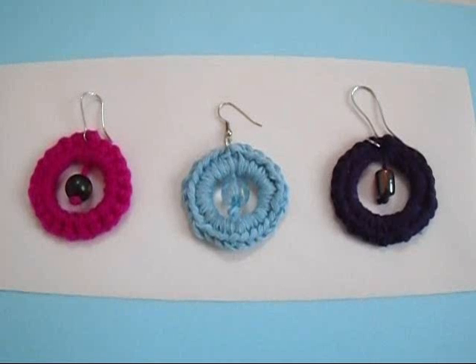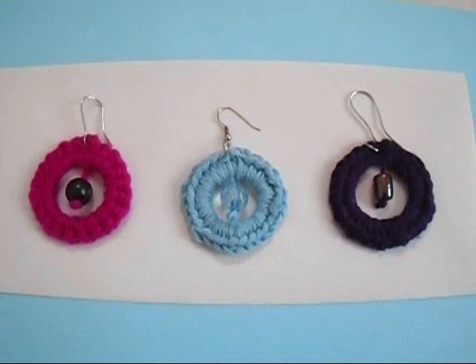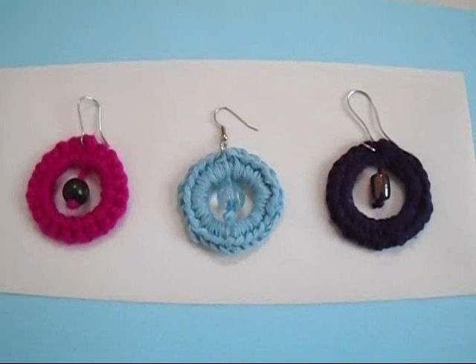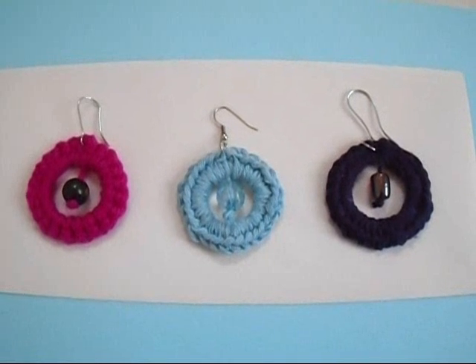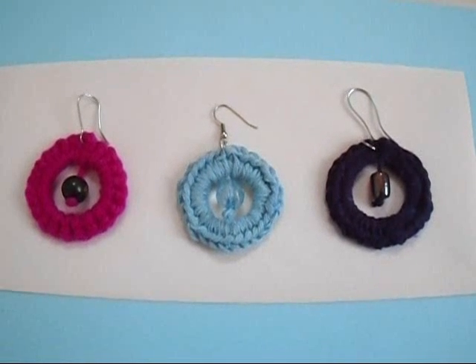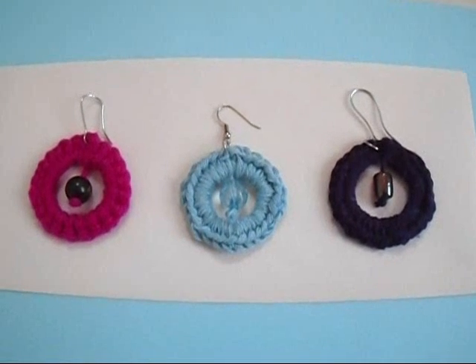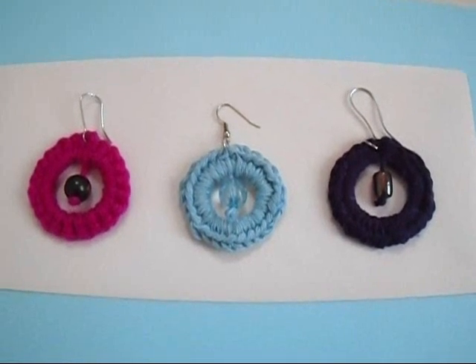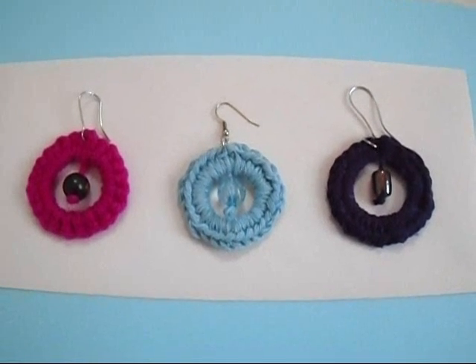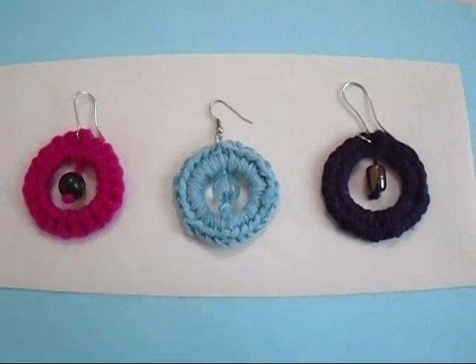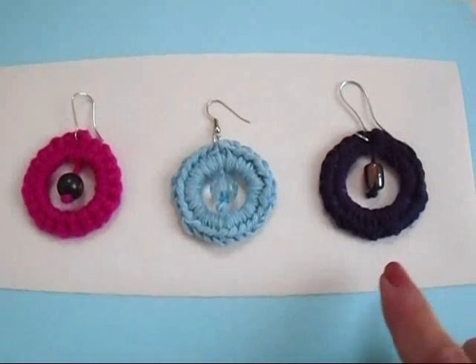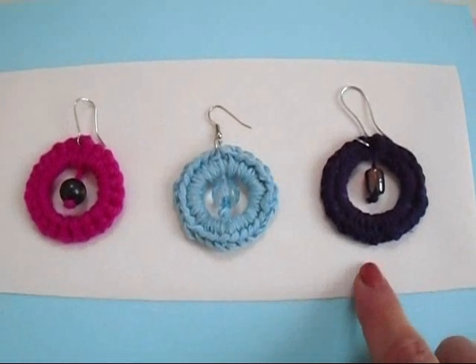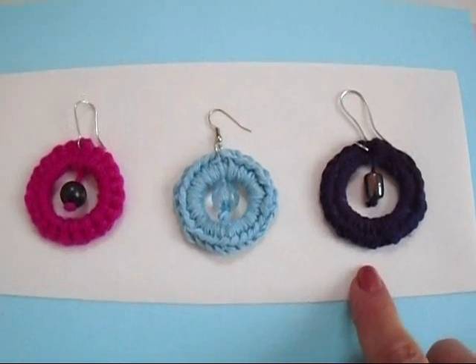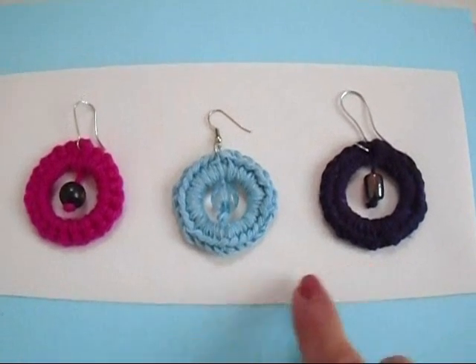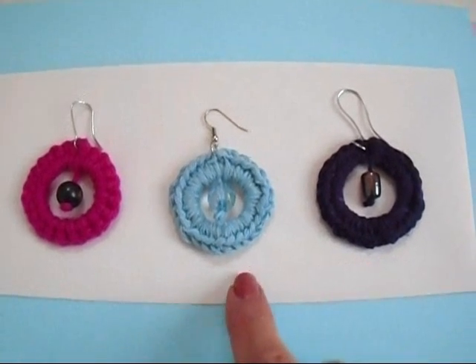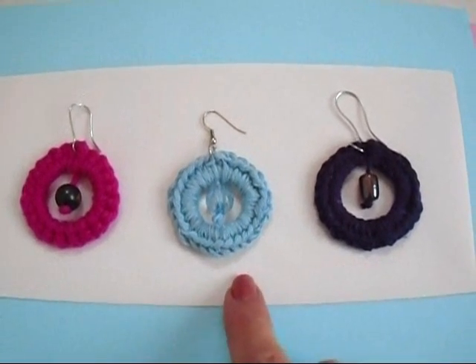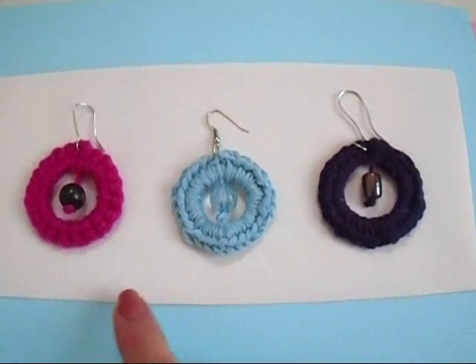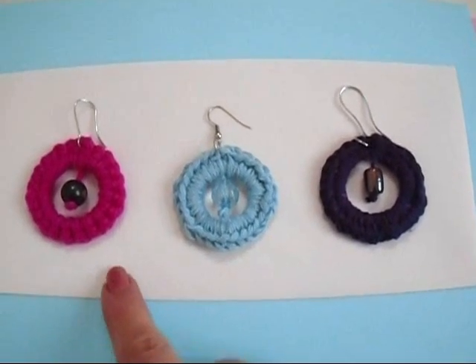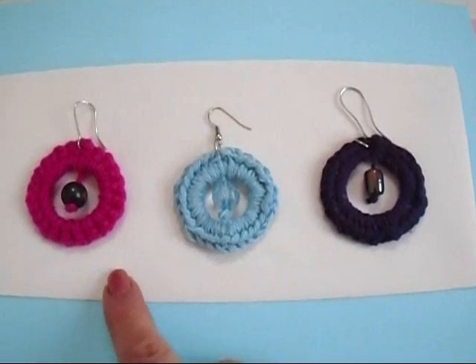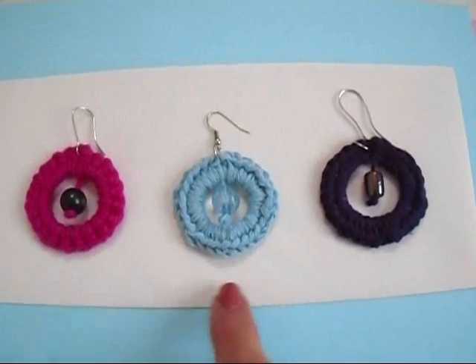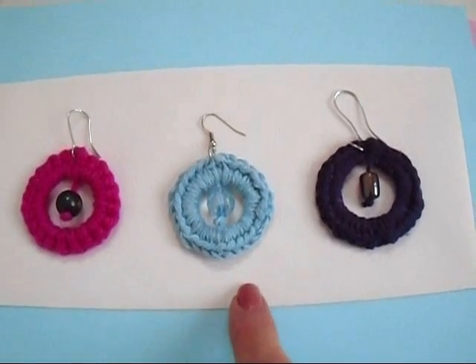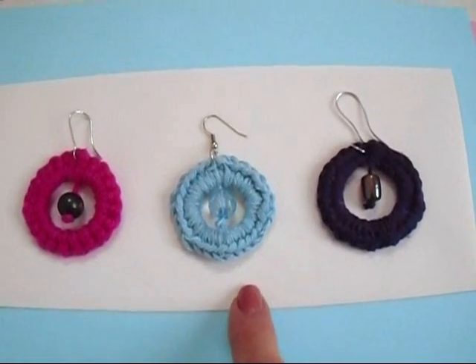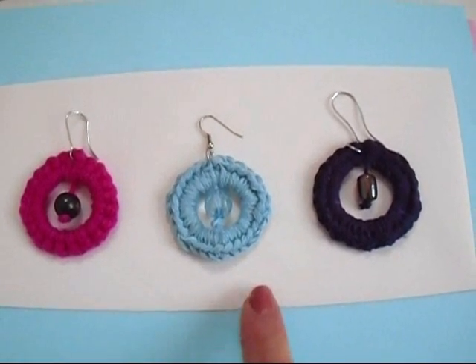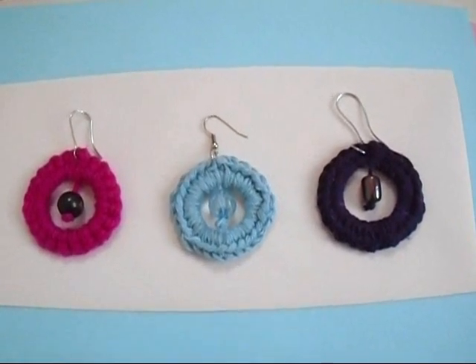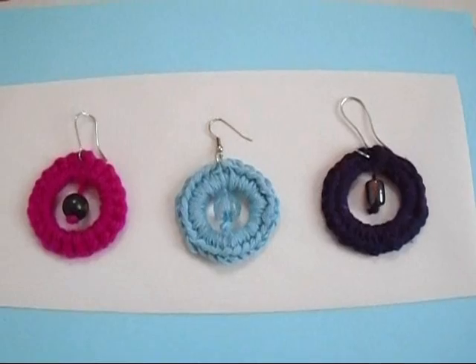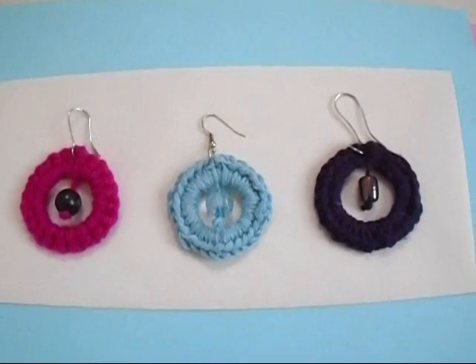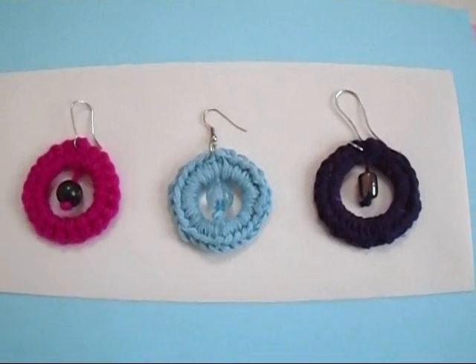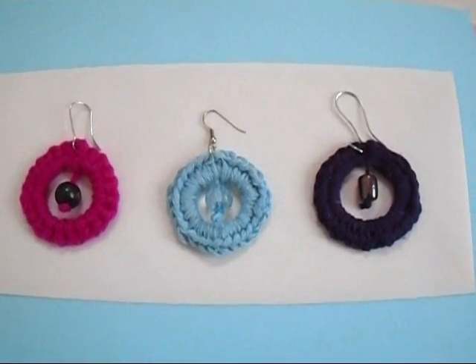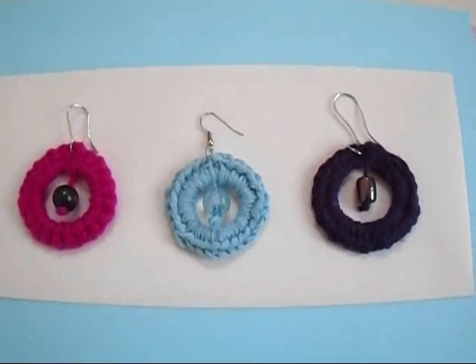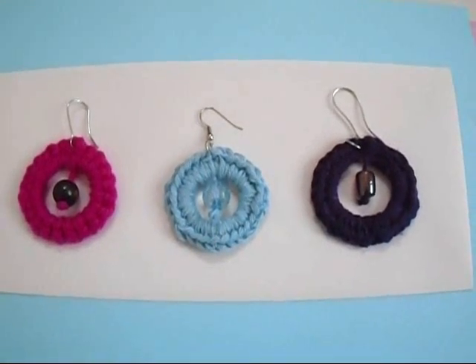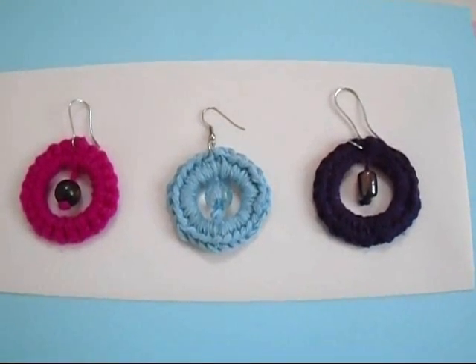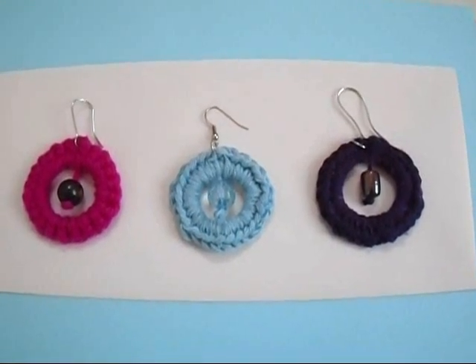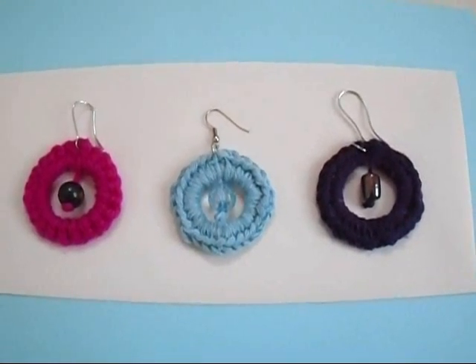Hi everyone, this is Emmy. Today I'm going to show you how to crochet some big hoop earrings. You can use crochet cotton, string, or even yarn. So let's get started.